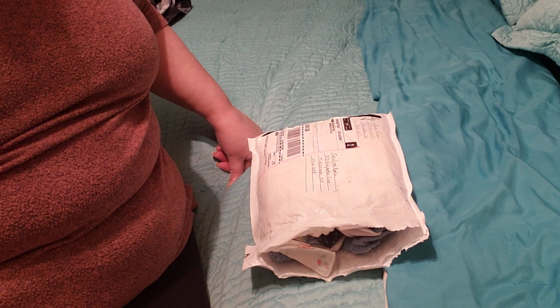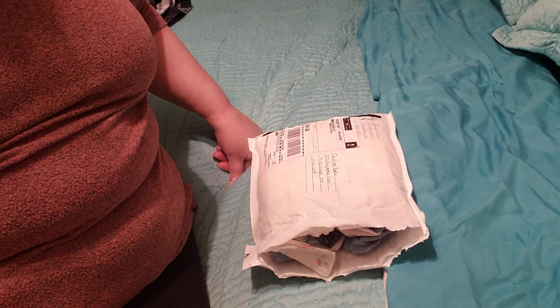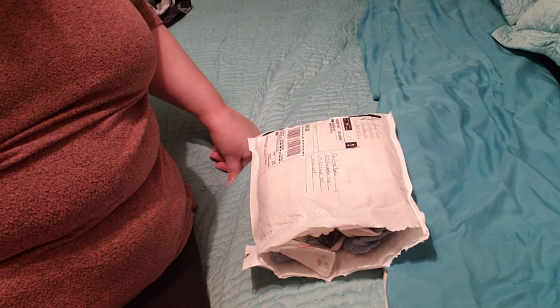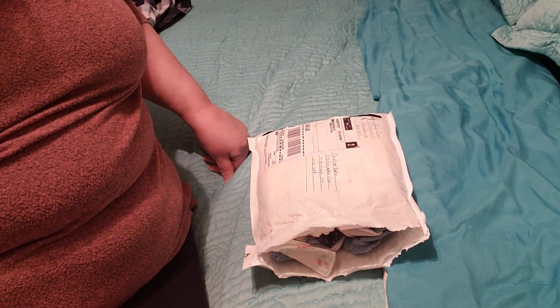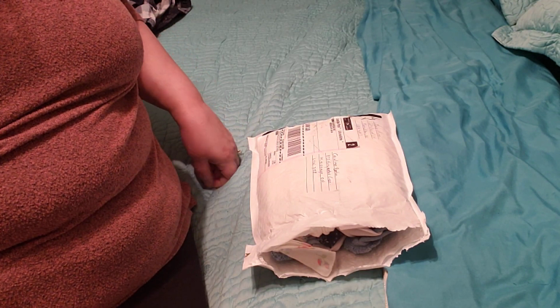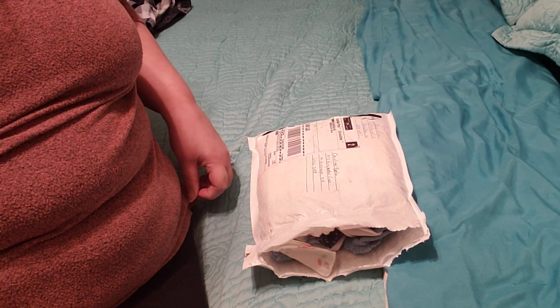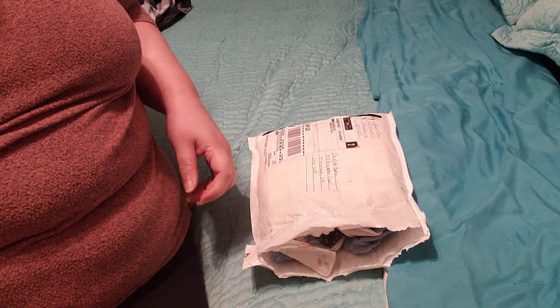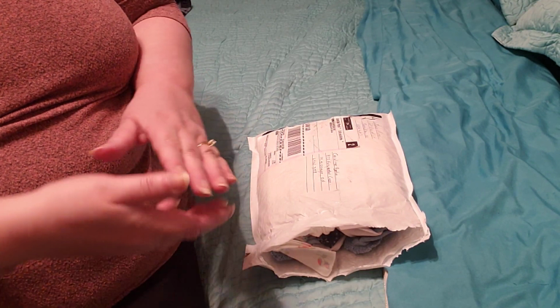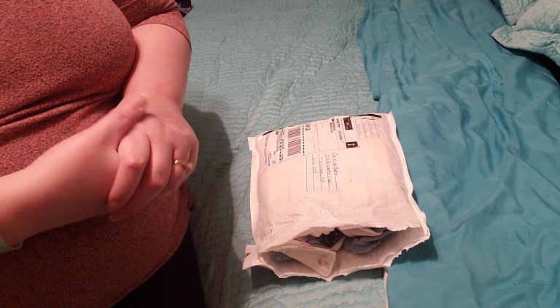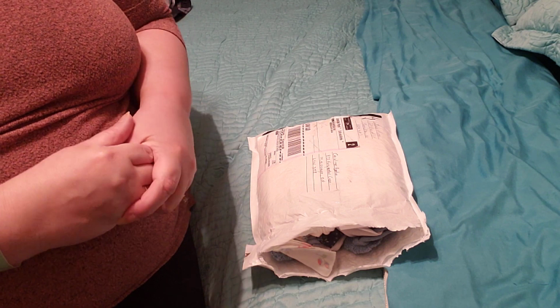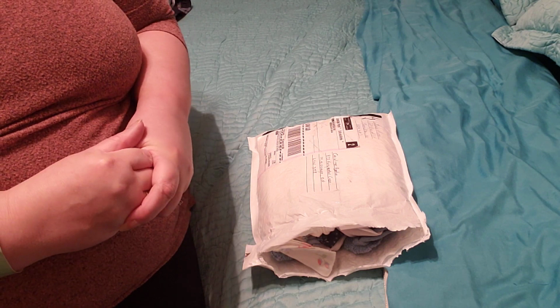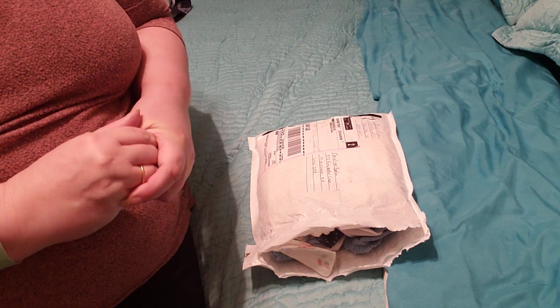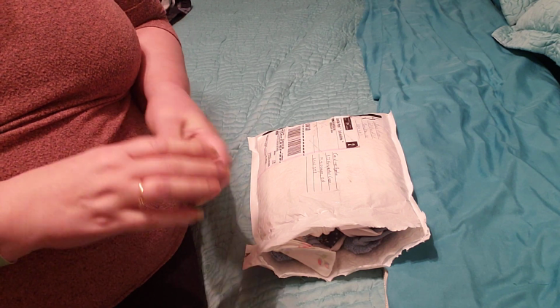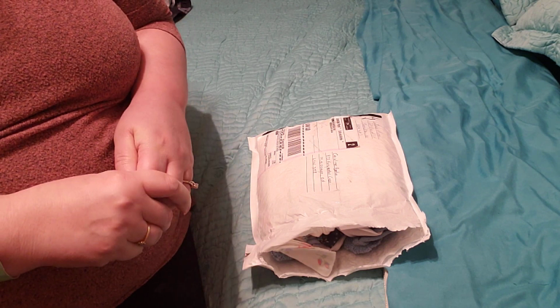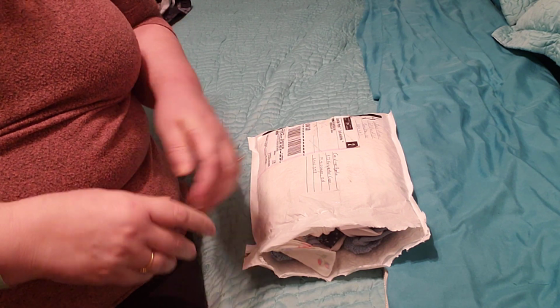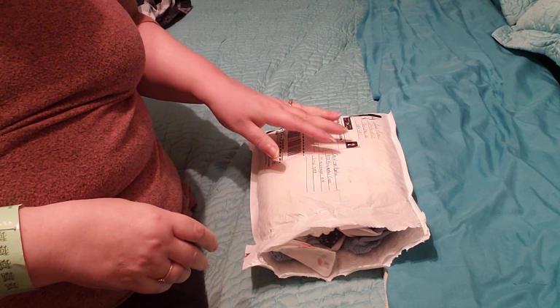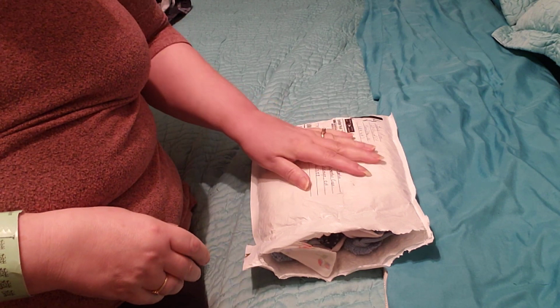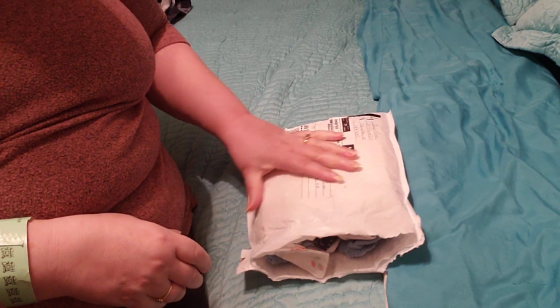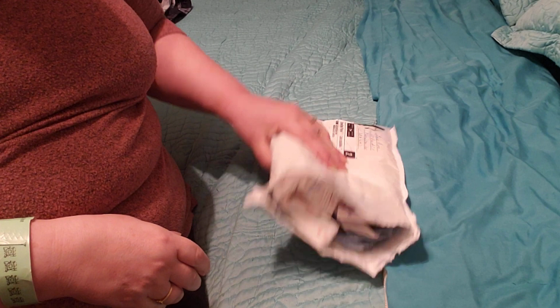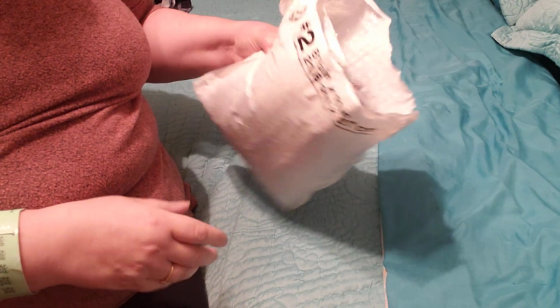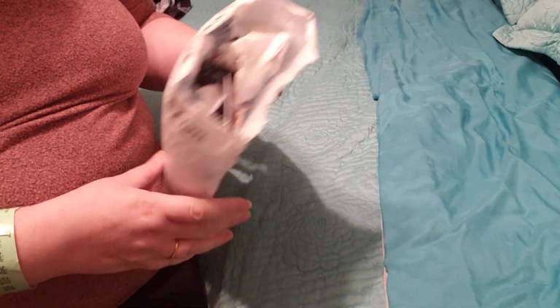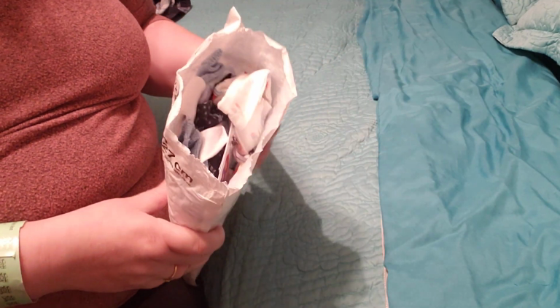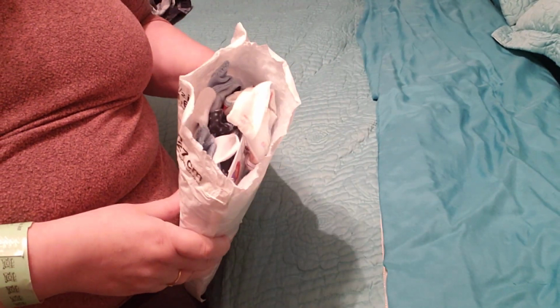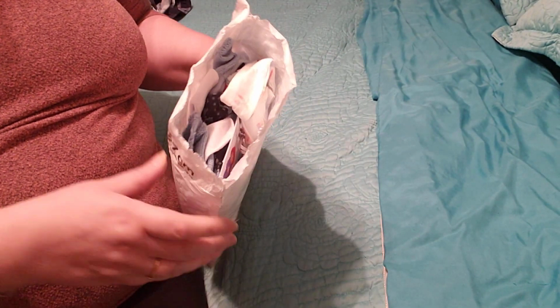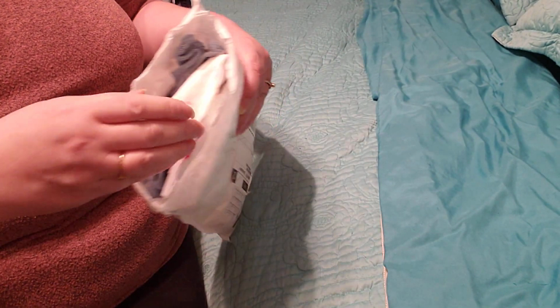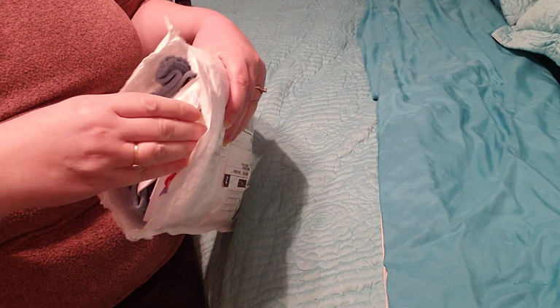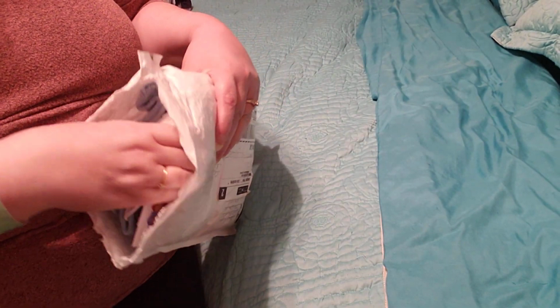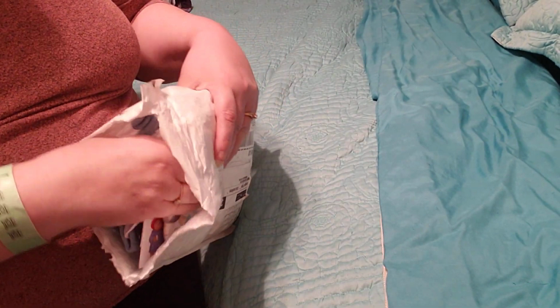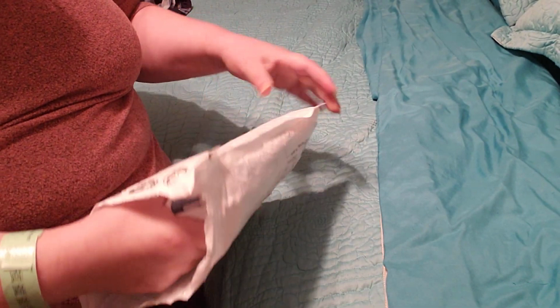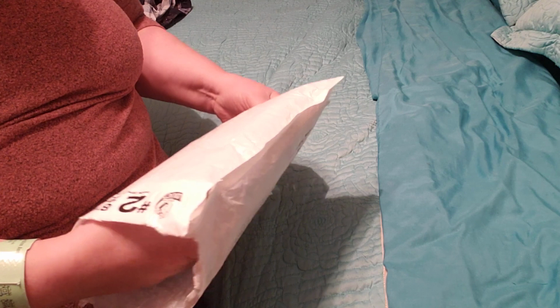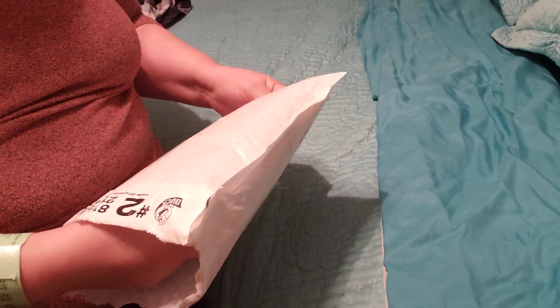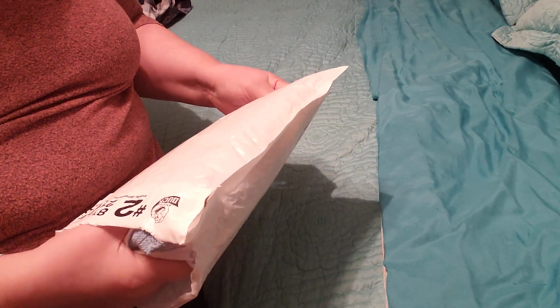Hi everyone, welcome back to Caroline's Place, nice to see you all again. I got a package from Nana — my friend sent me some clothes, I just got it in the mail, so I wanted to share with you all what I got.